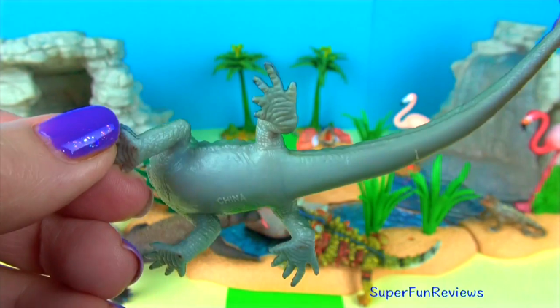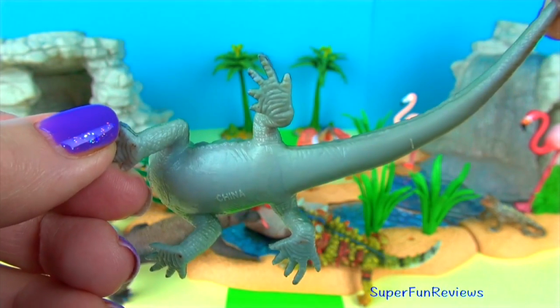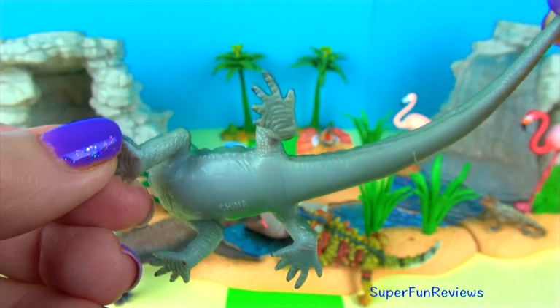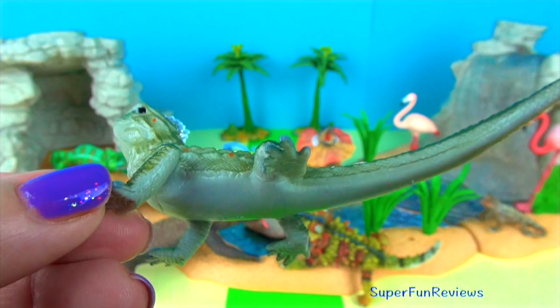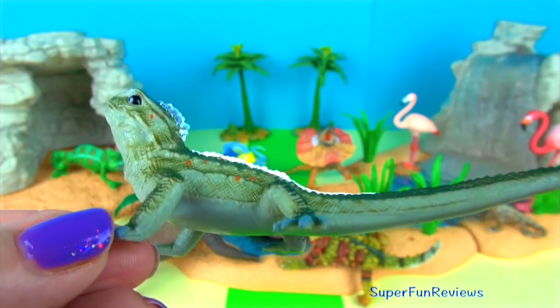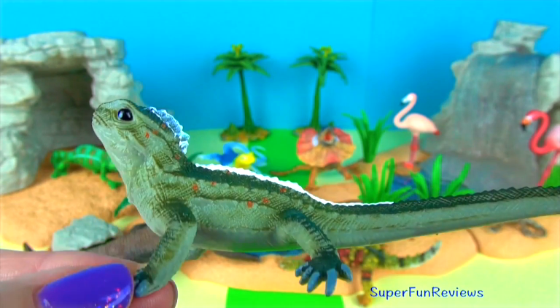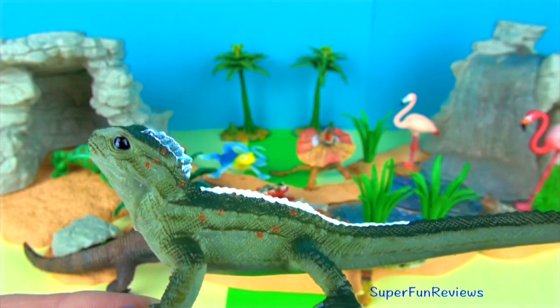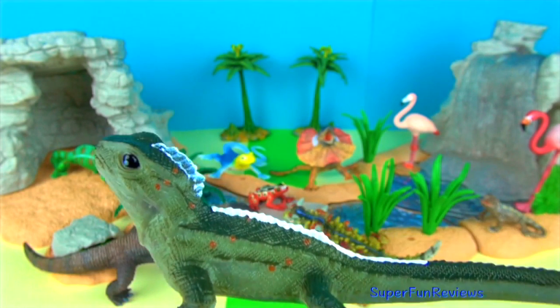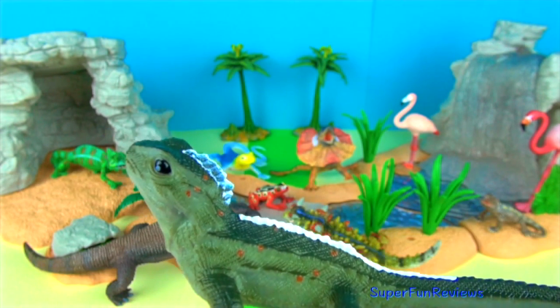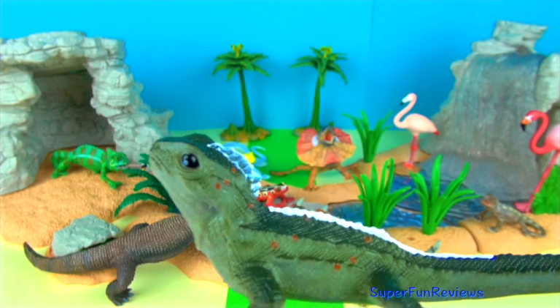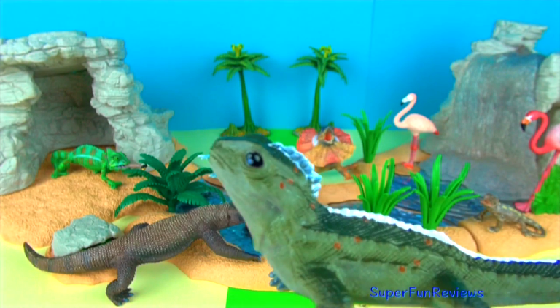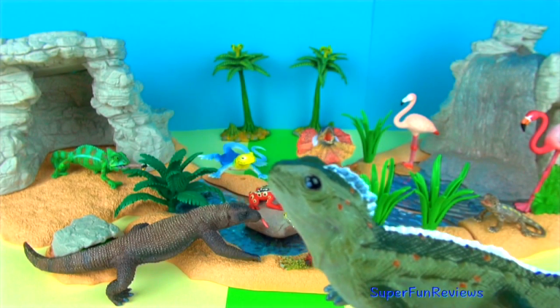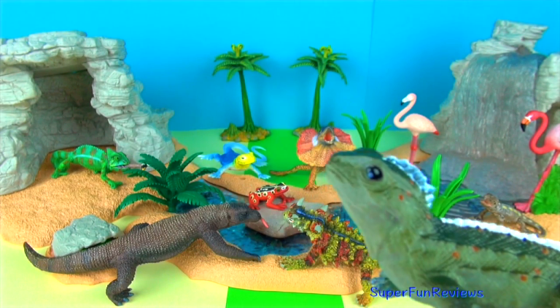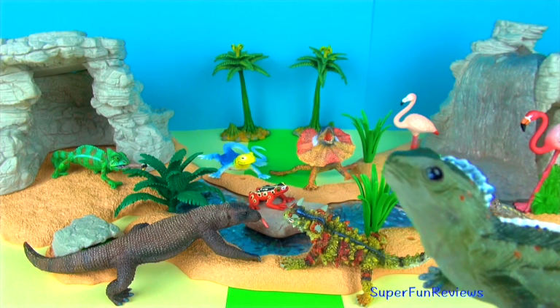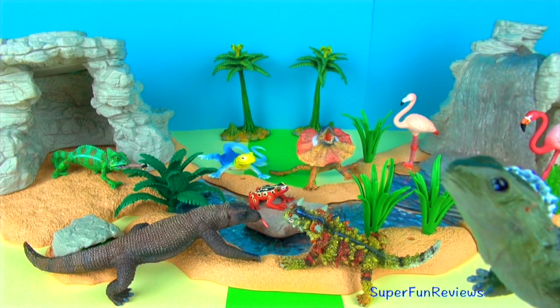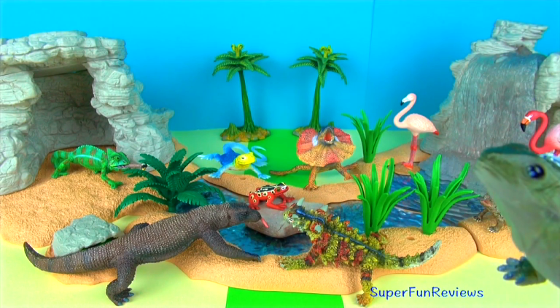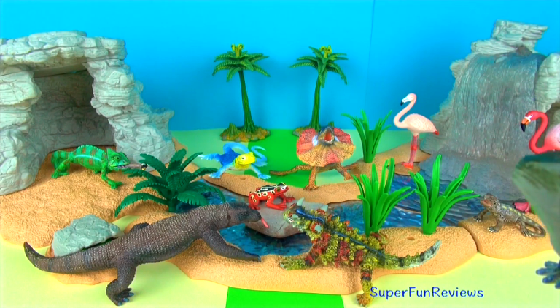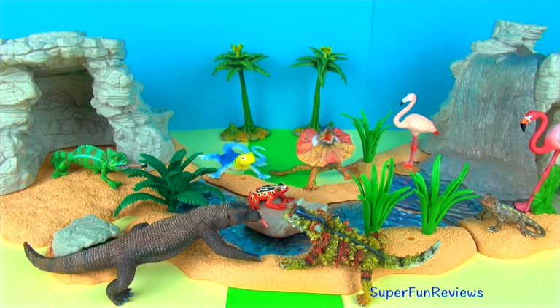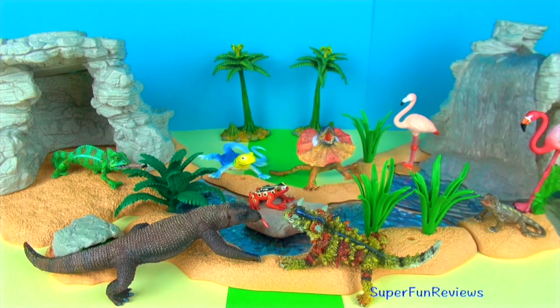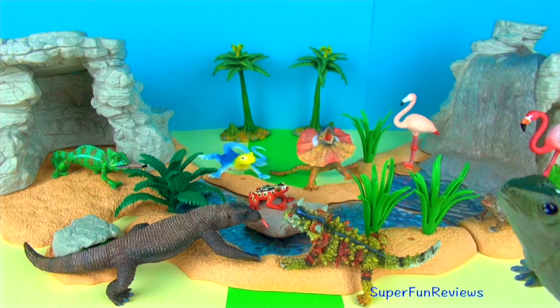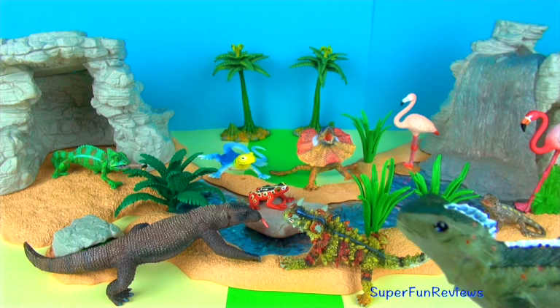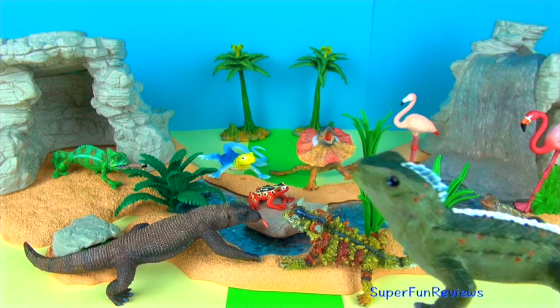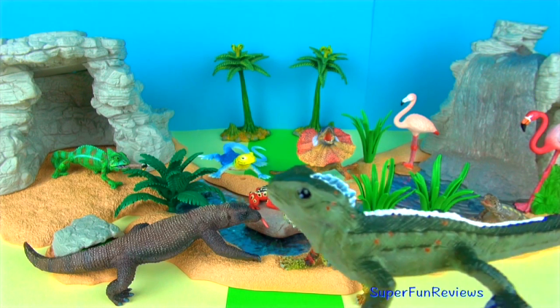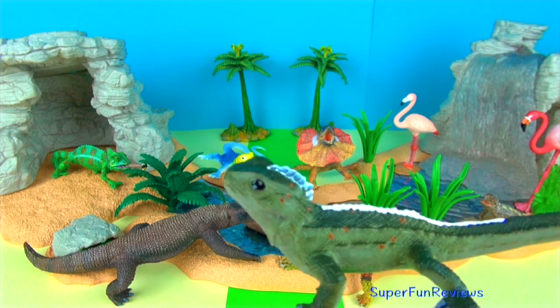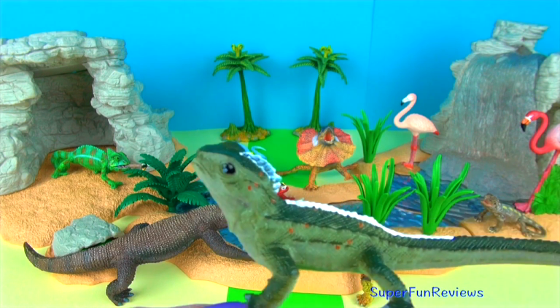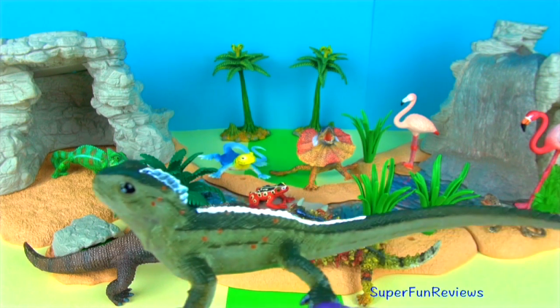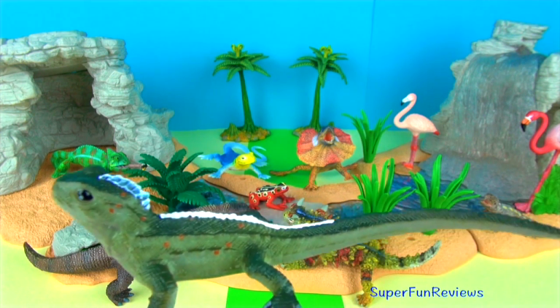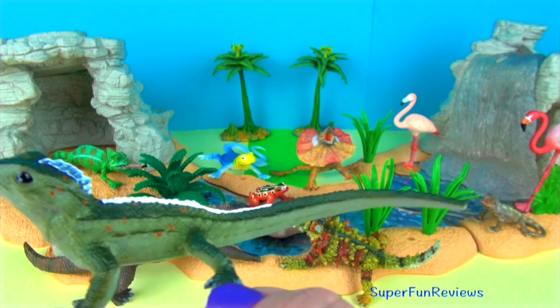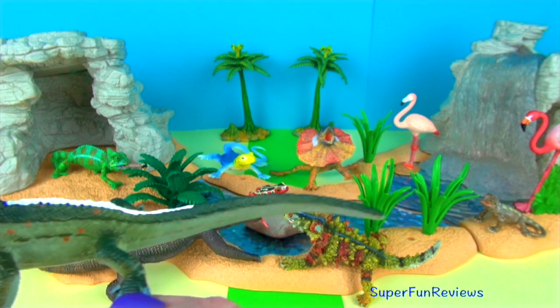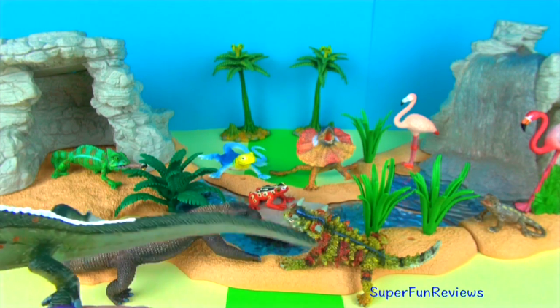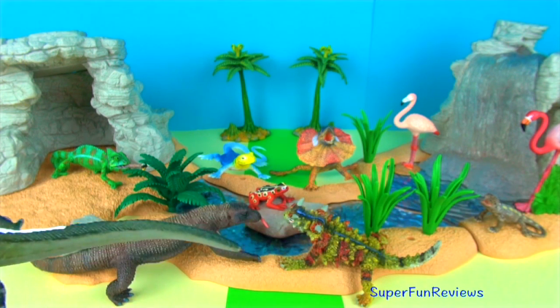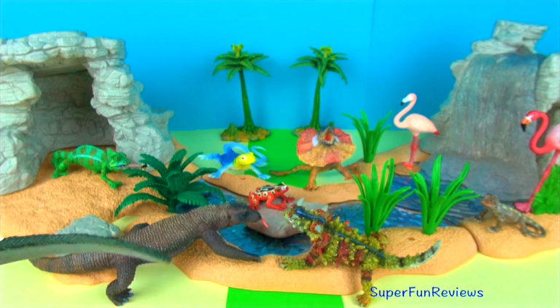Tuataras are carnivores. They eat things like beetles, crickets, spiders, frogs, lizards, eggs and birds. They like to bask in the sun during the day to increase their body temperature.